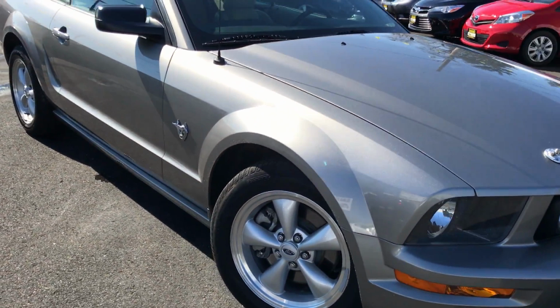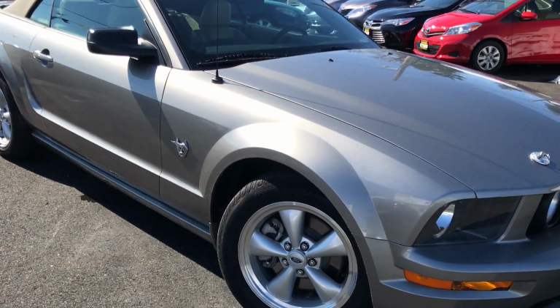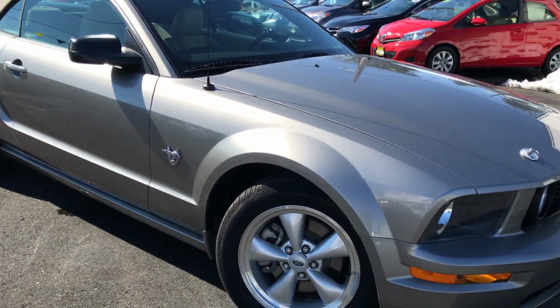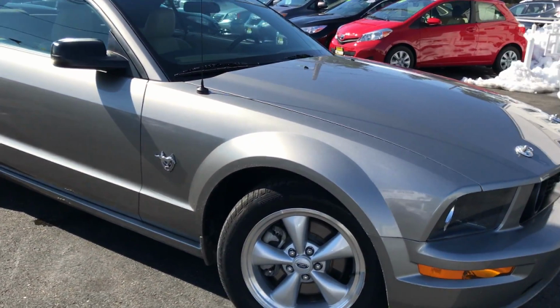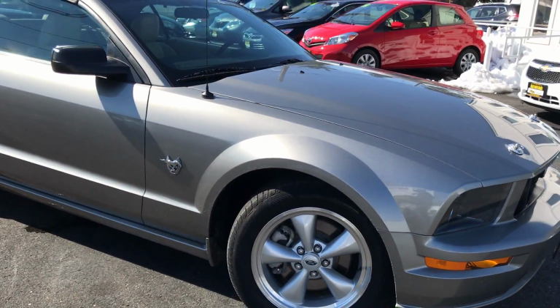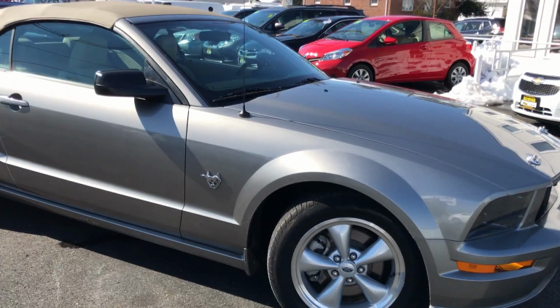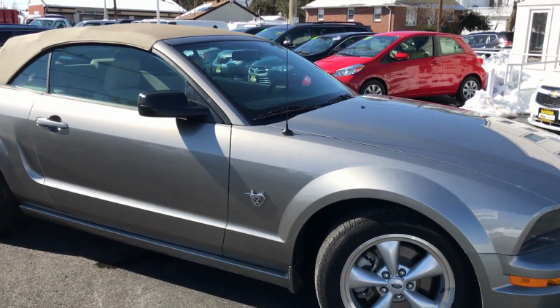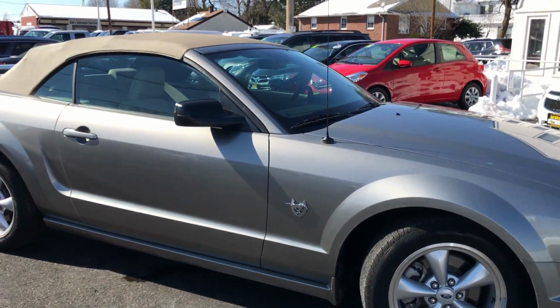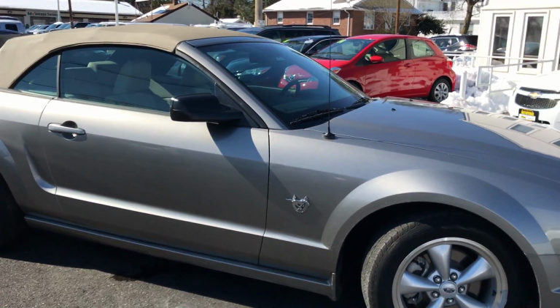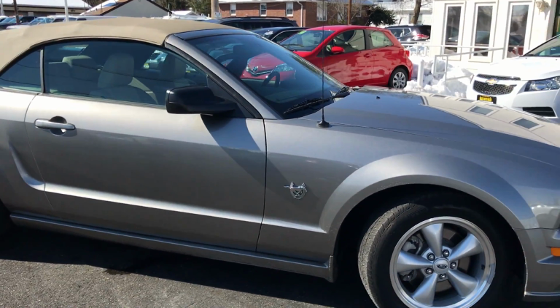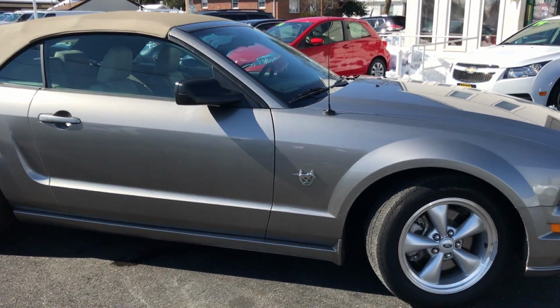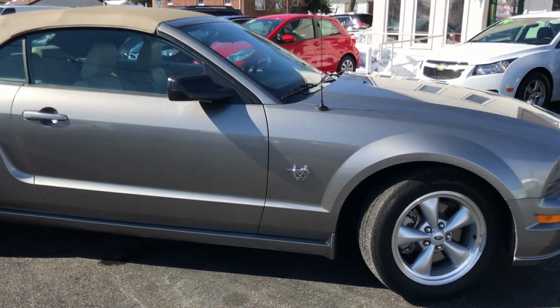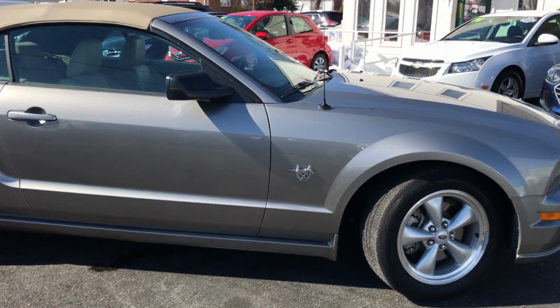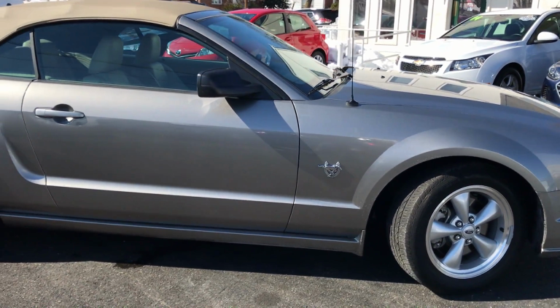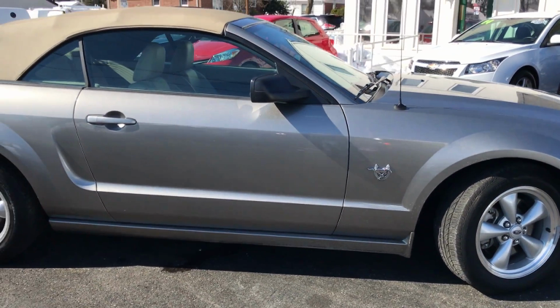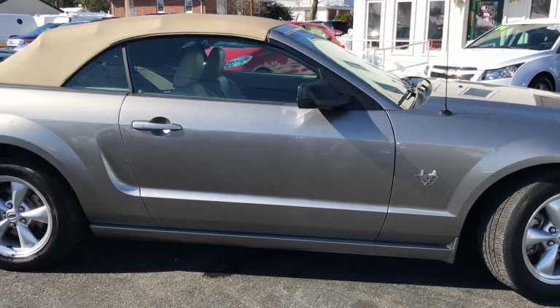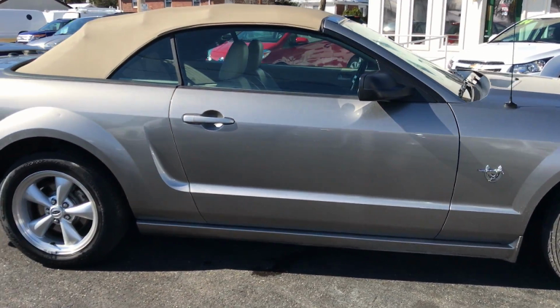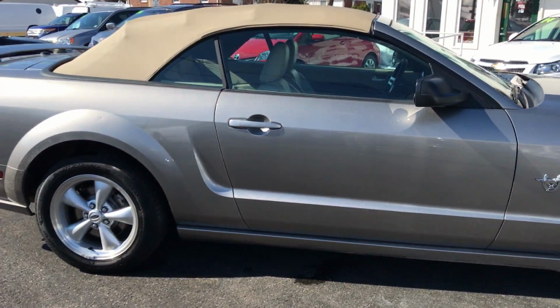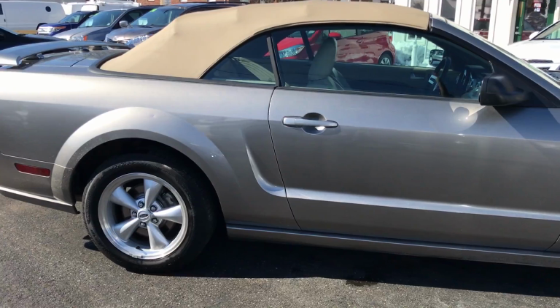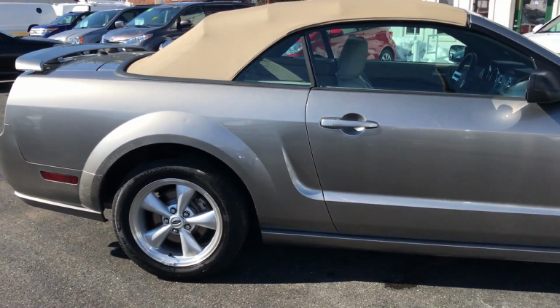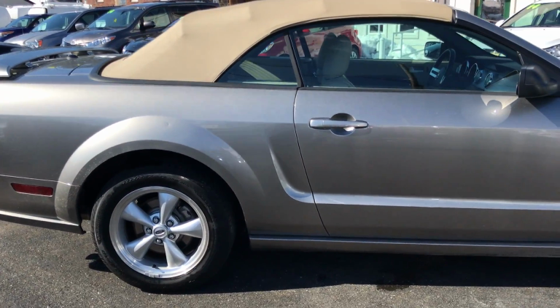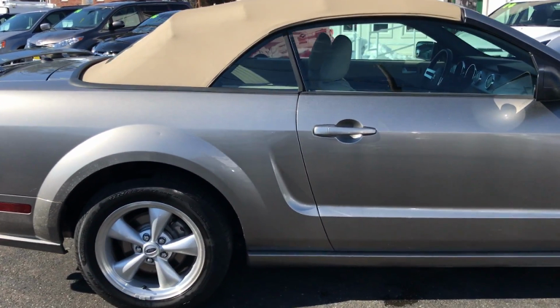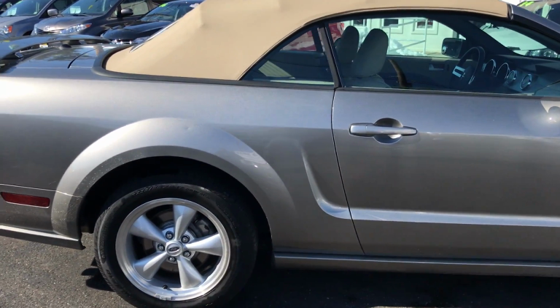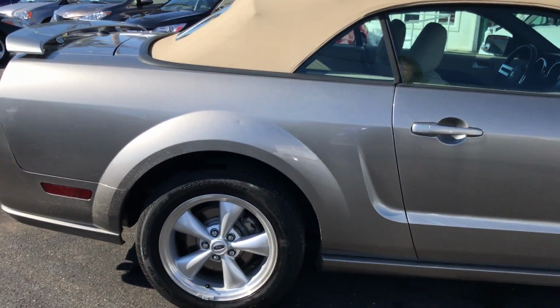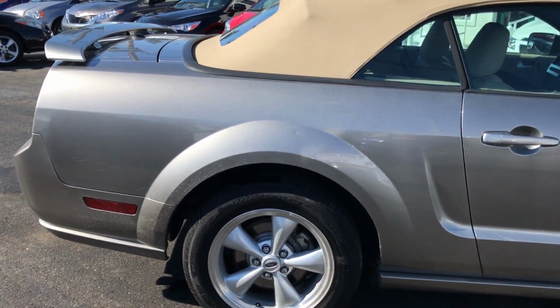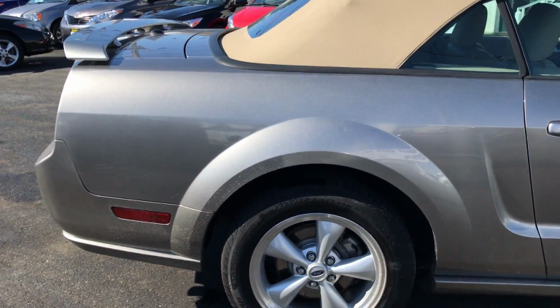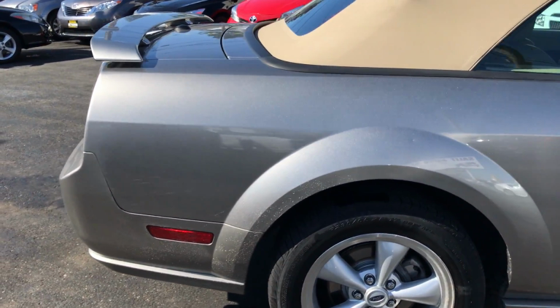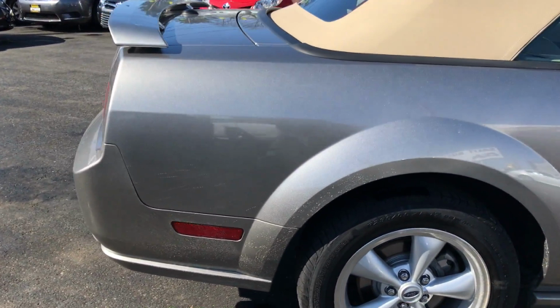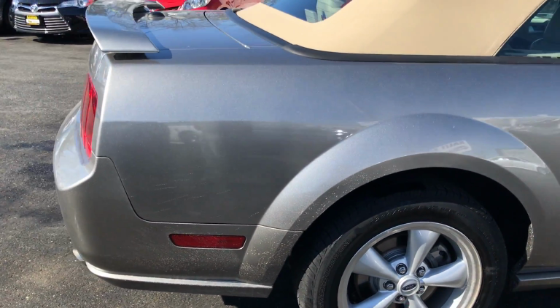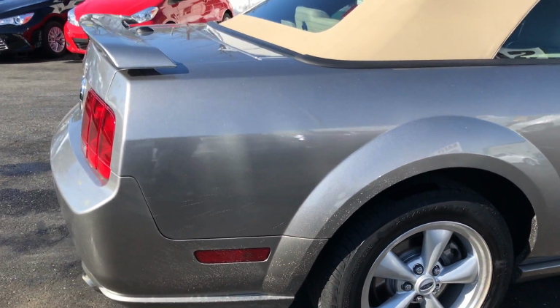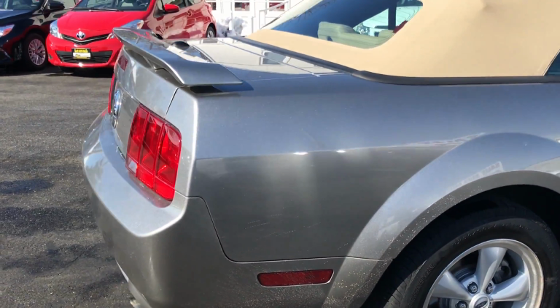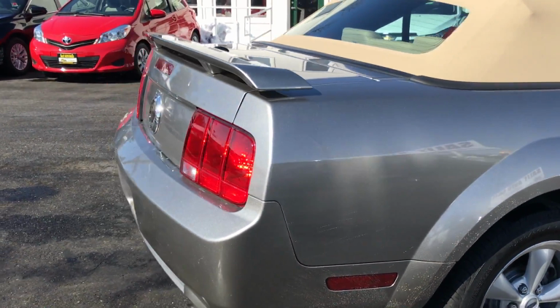This thing is beautiful. Drop top, bright everything, great color combo. I'm going to show you everything on the inside in just a moment, but let's just finish taking a look at the outside.